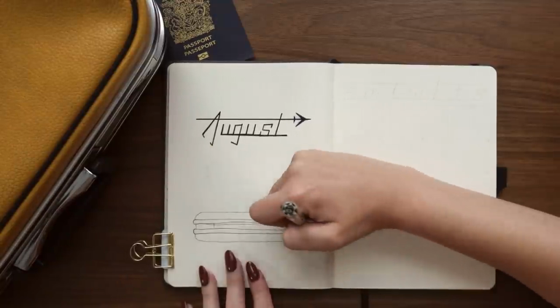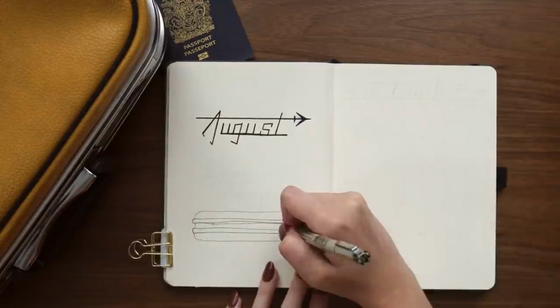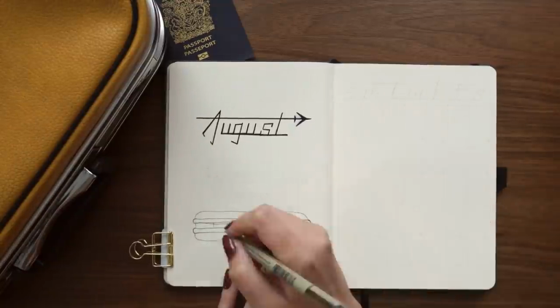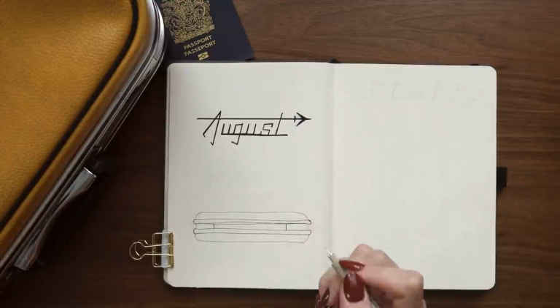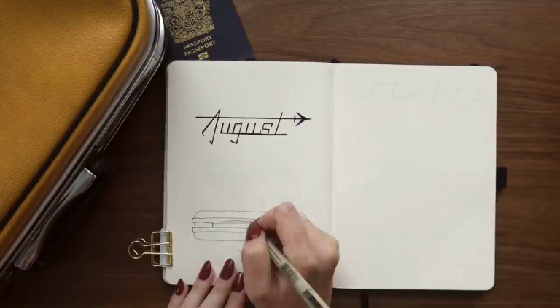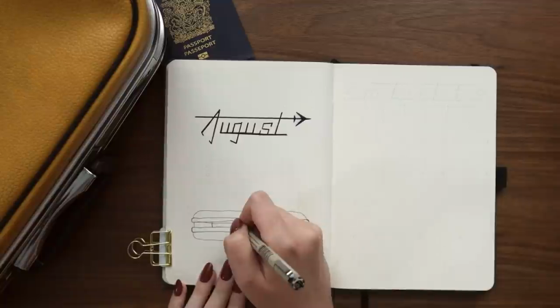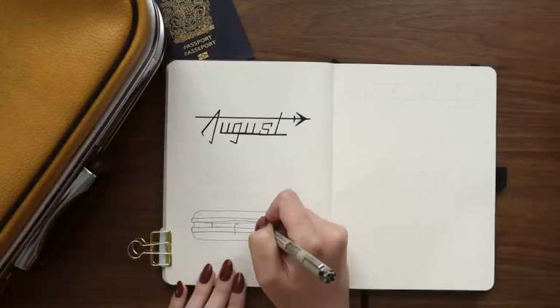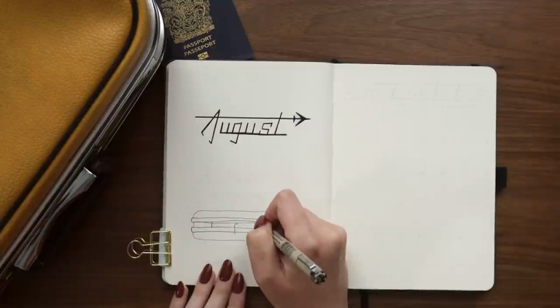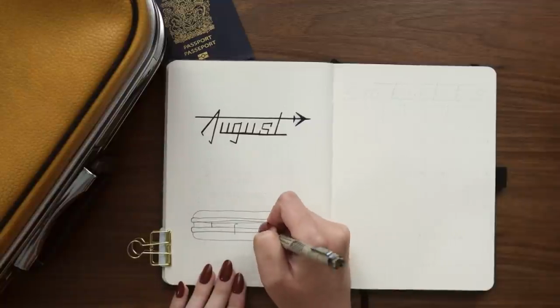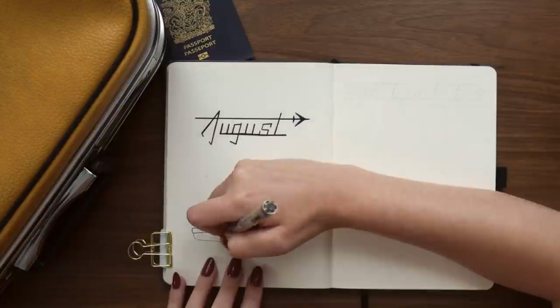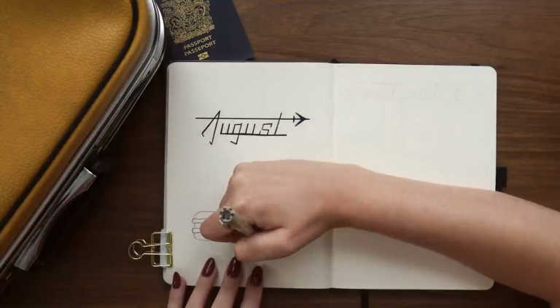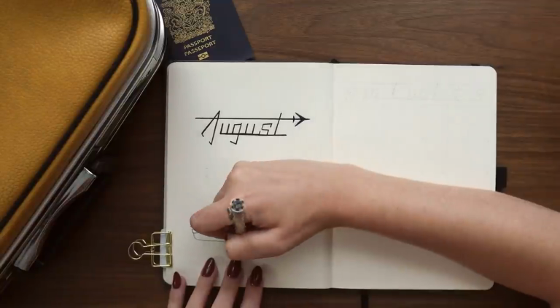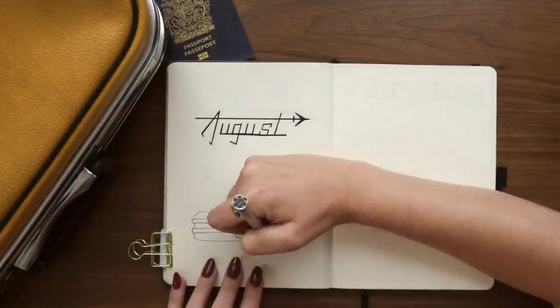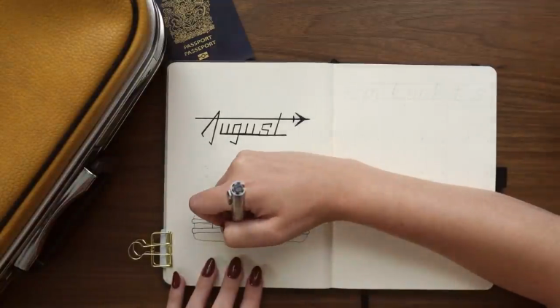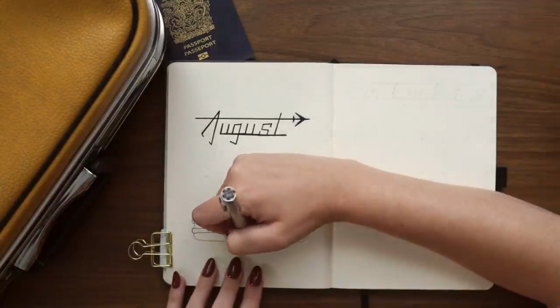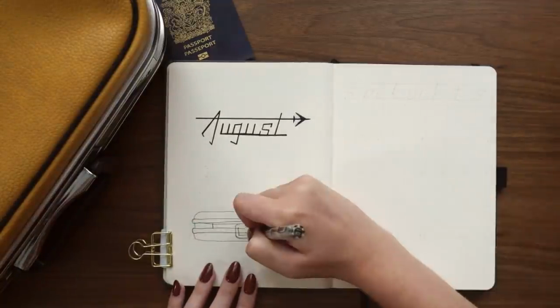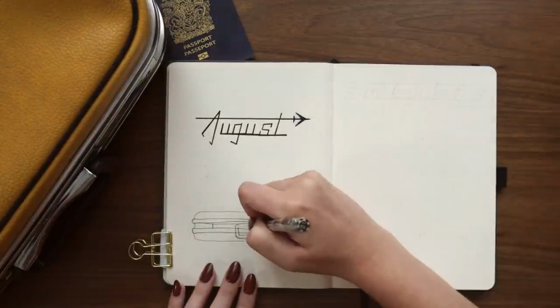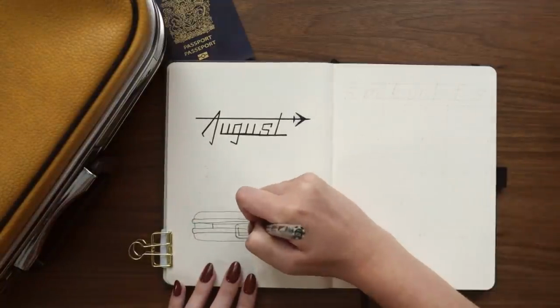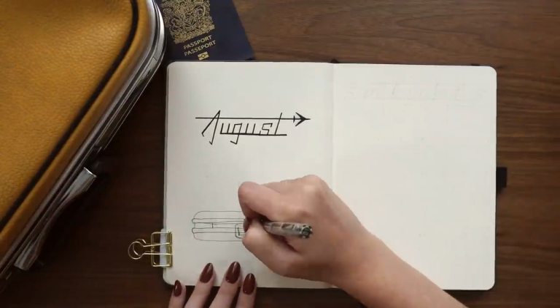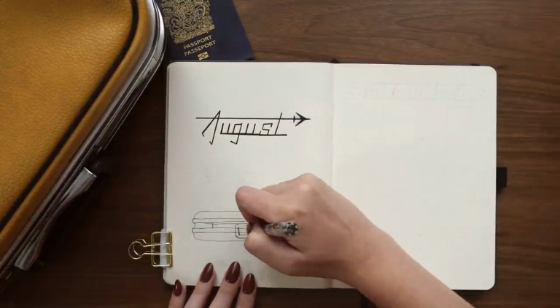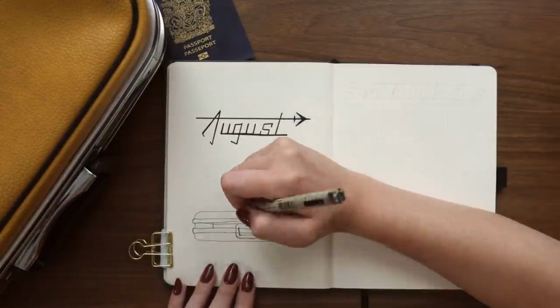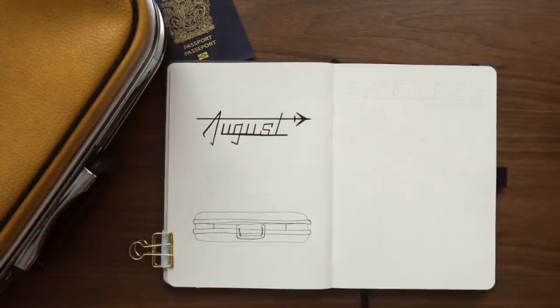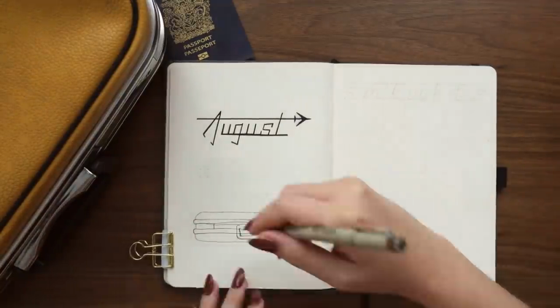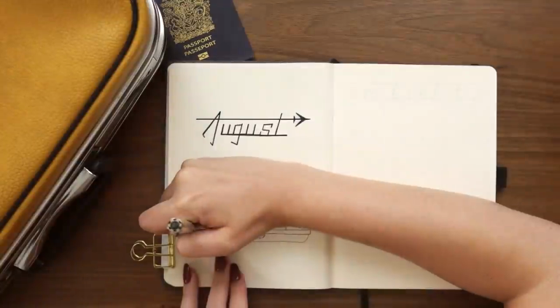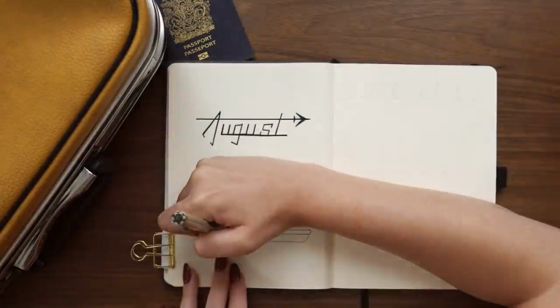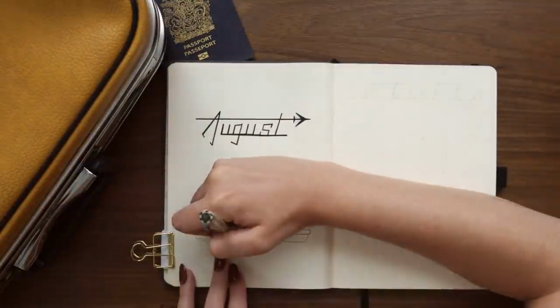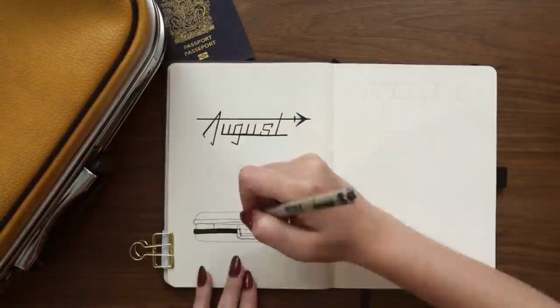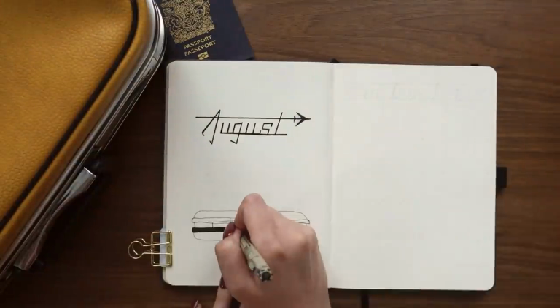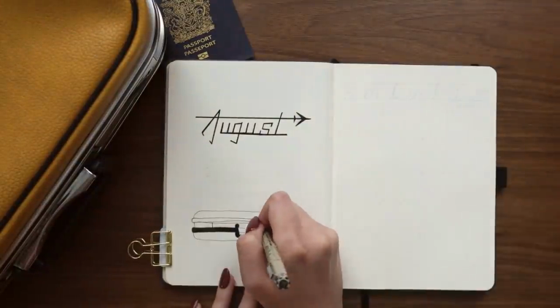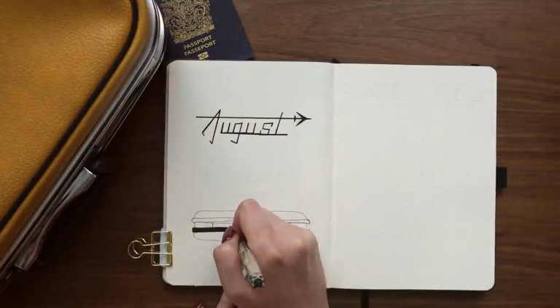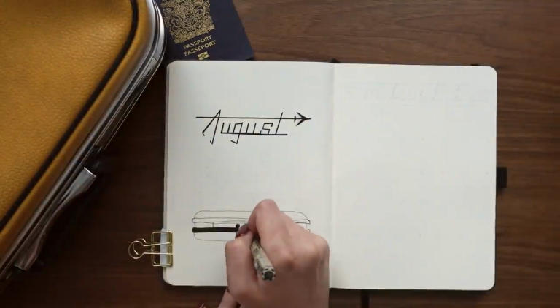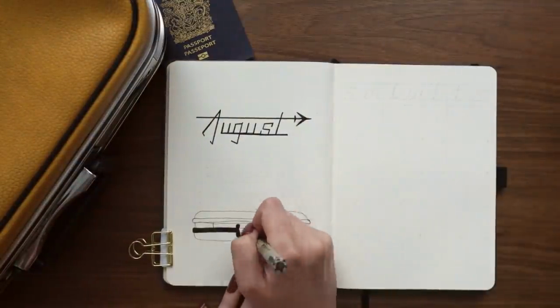For the suitcases, I'm starting off with doing the black accents, the line art. And once that's dry, I'm going in and adding the colors for the suitcases.